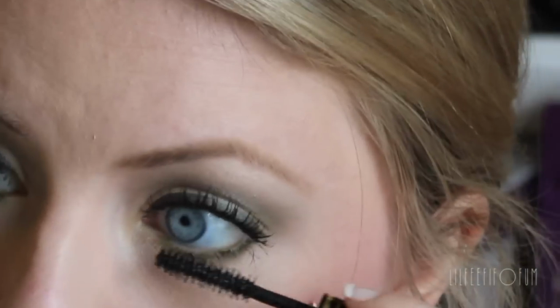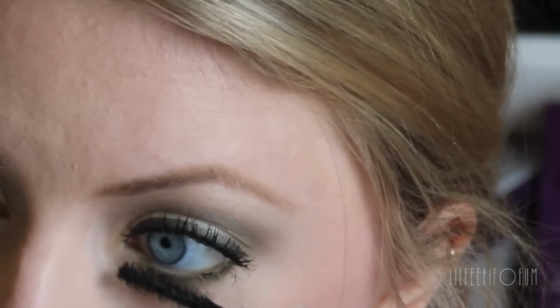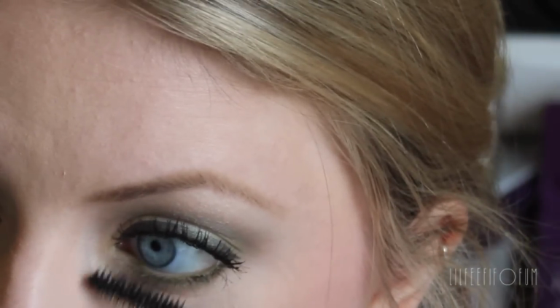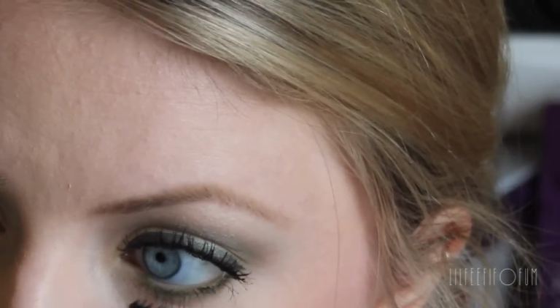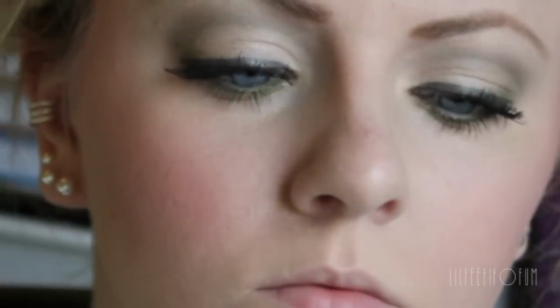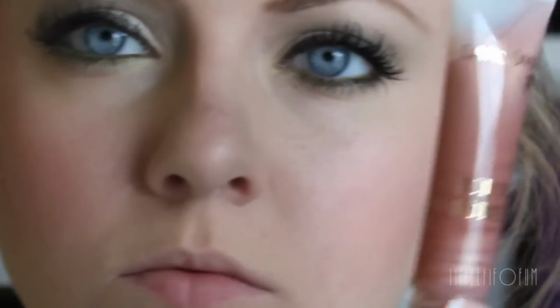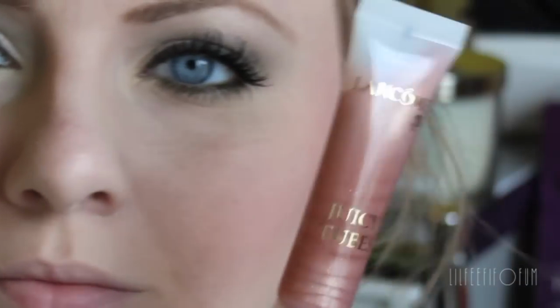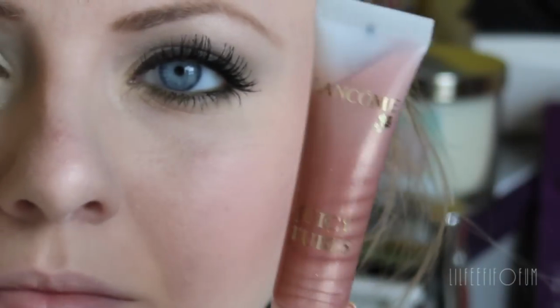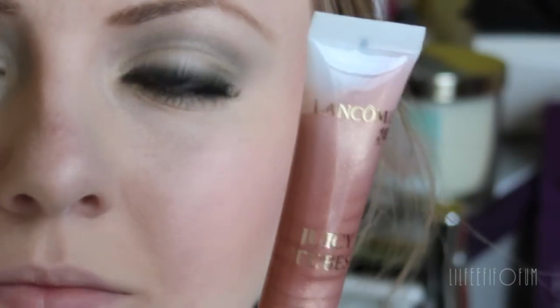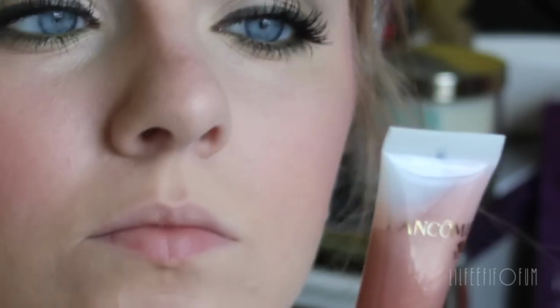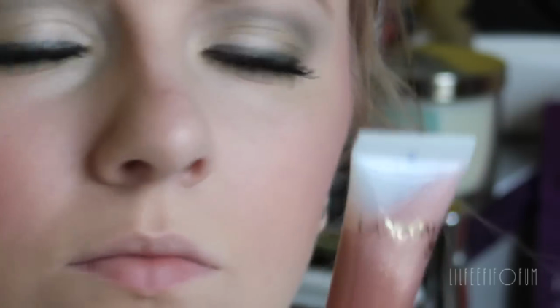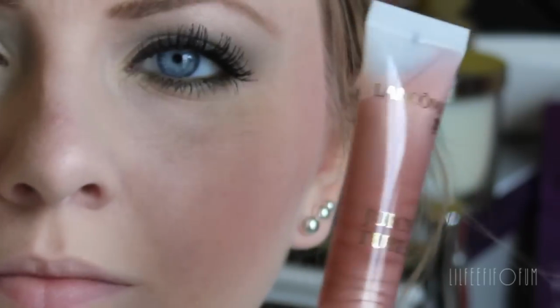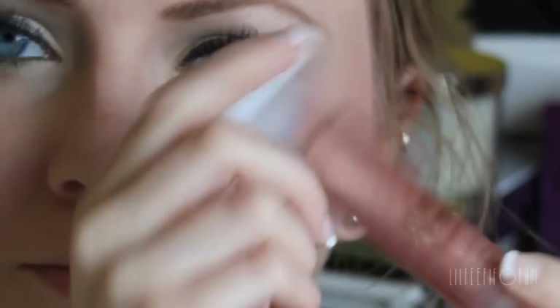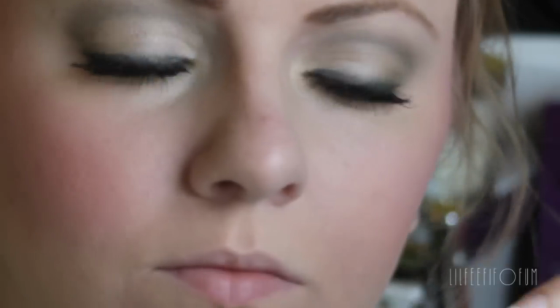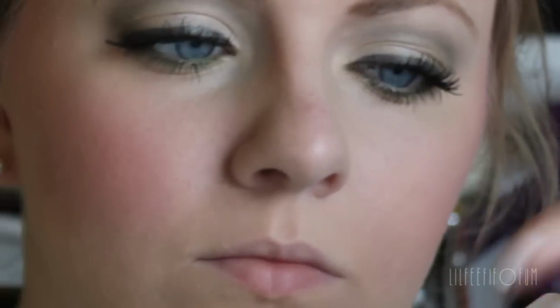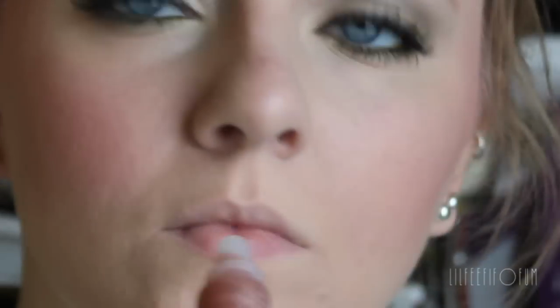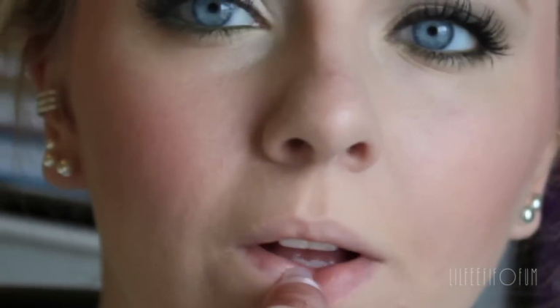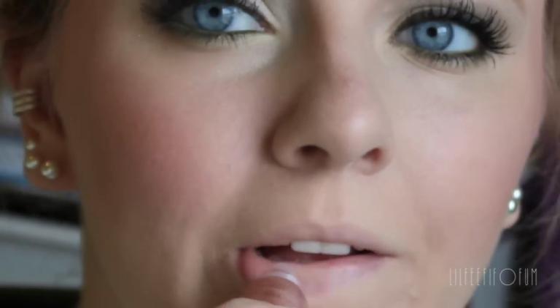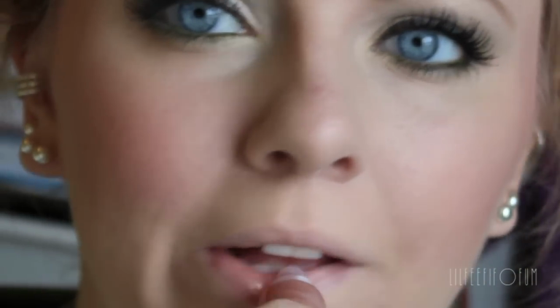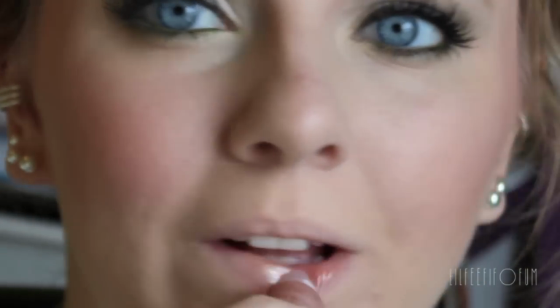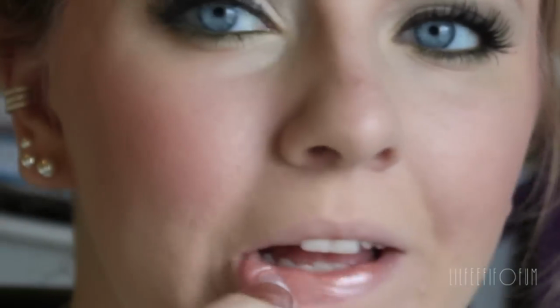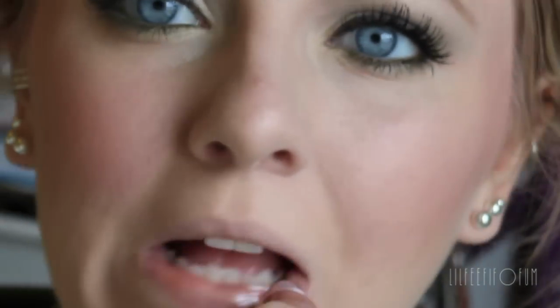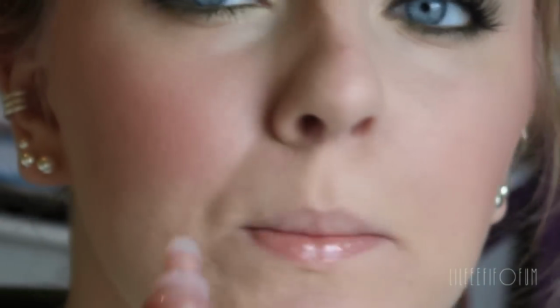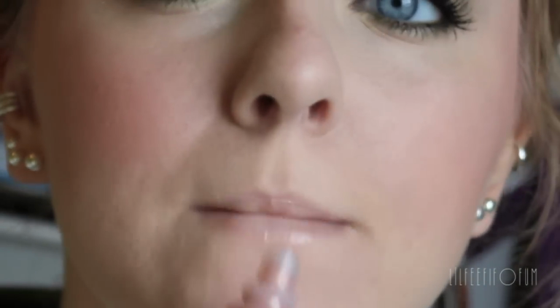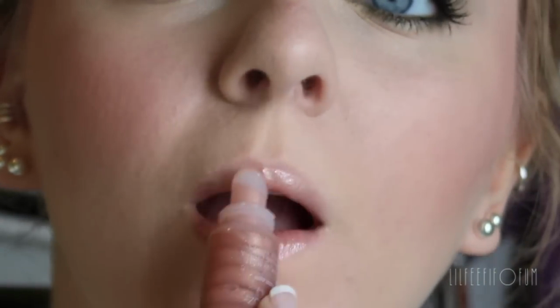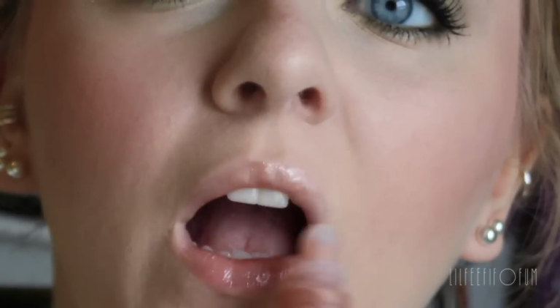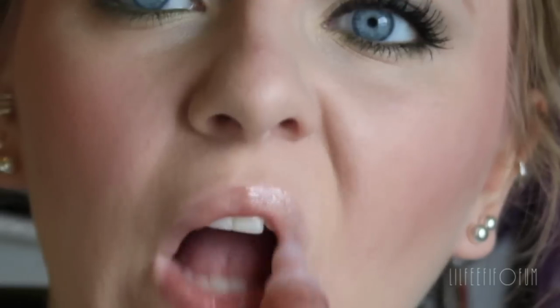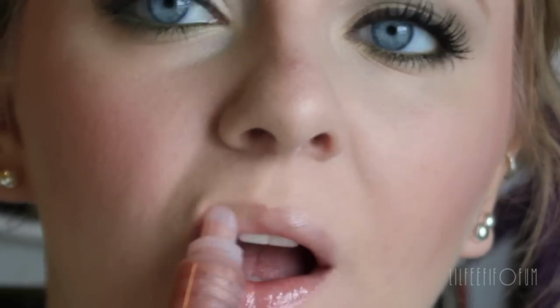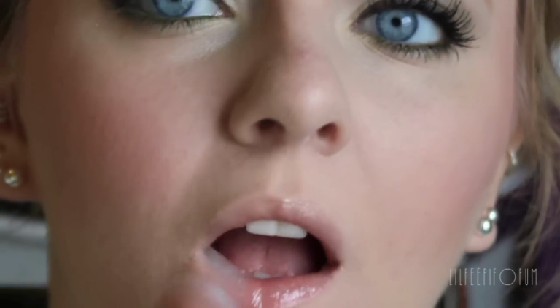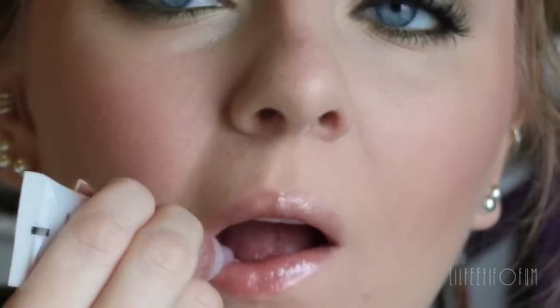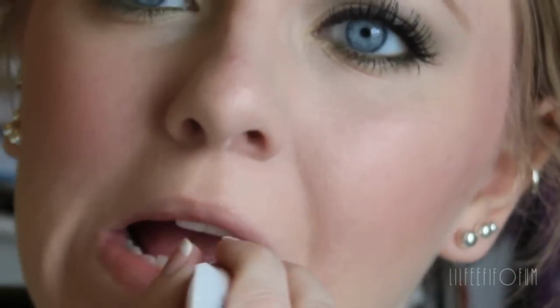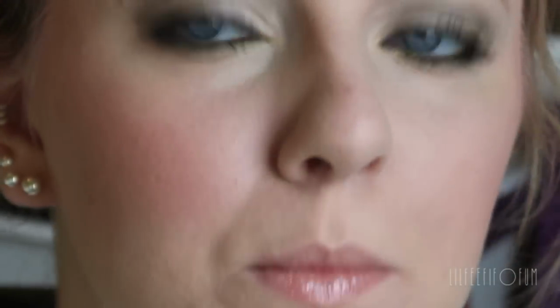For lips, I'm using a Juicy Tube from Lancome. This smells so good, and I love the nude color since it's great for everyday wear. So thank you all so much for watching, and I'll see you all soon. Bye!